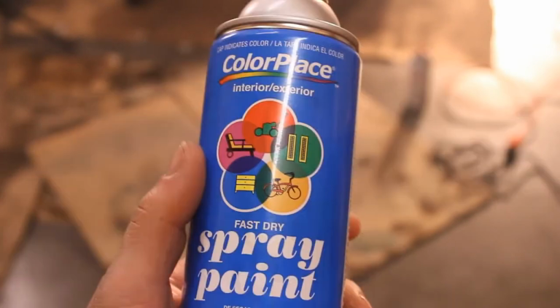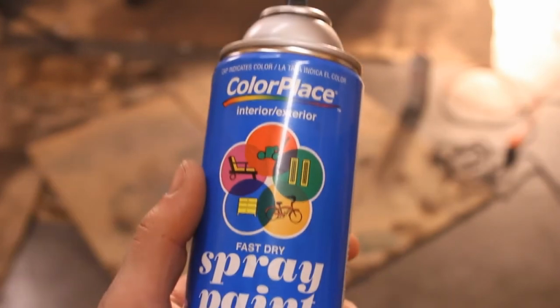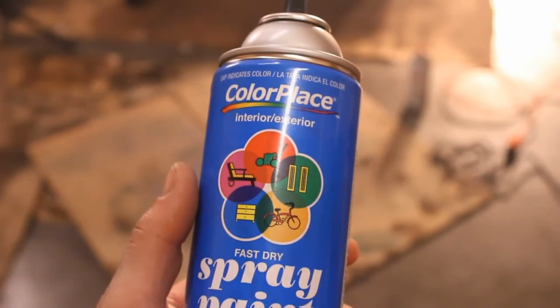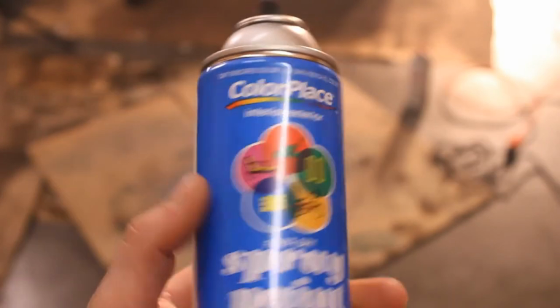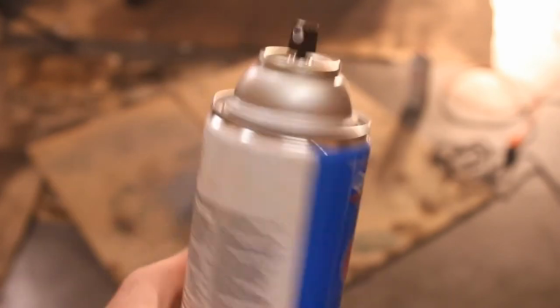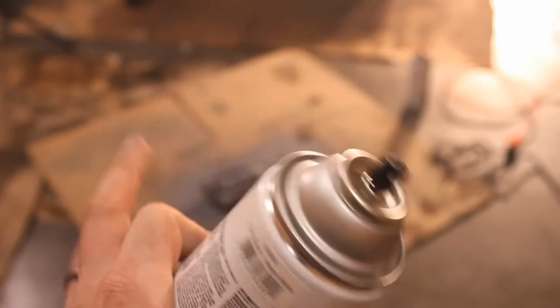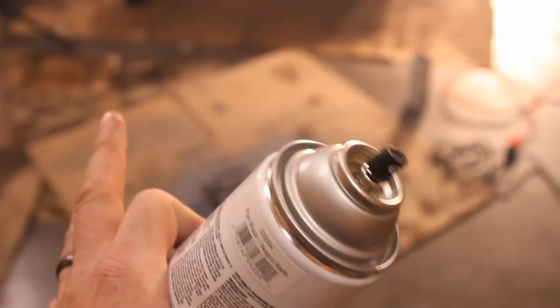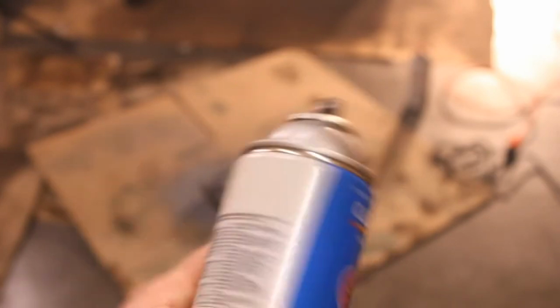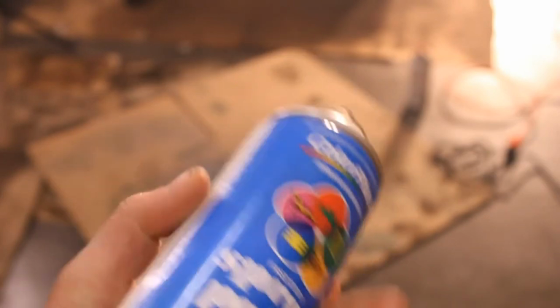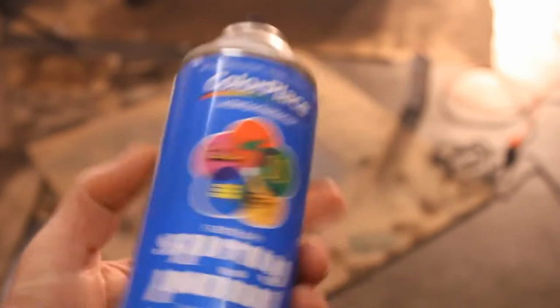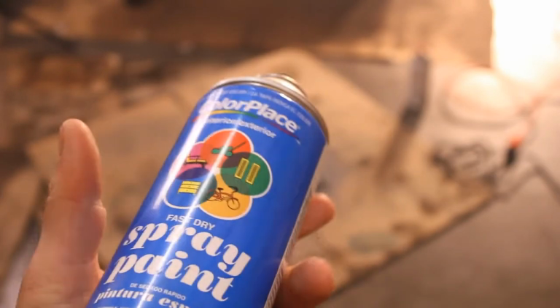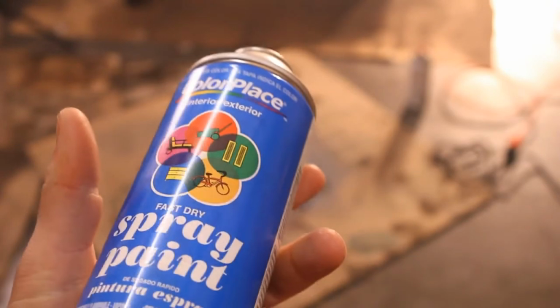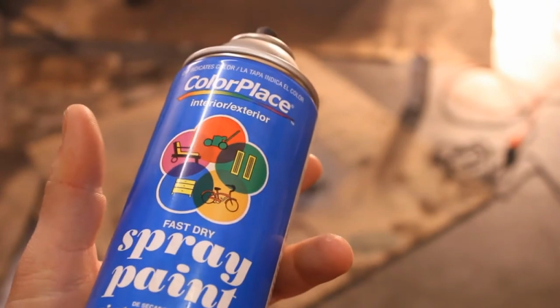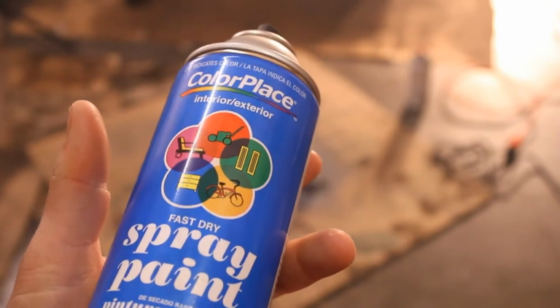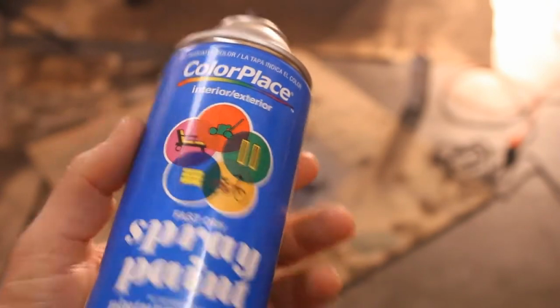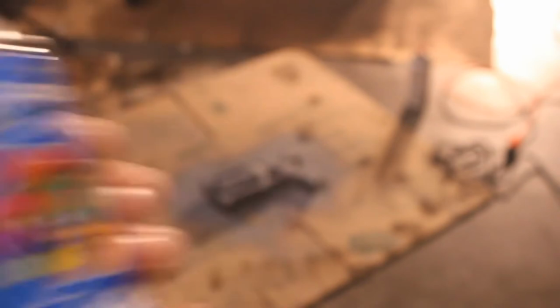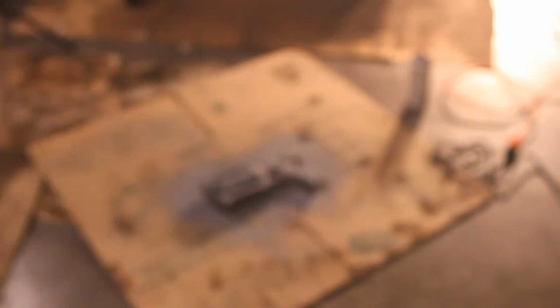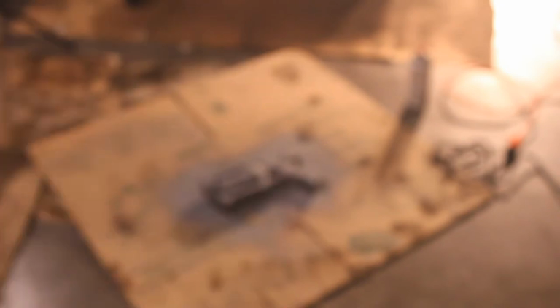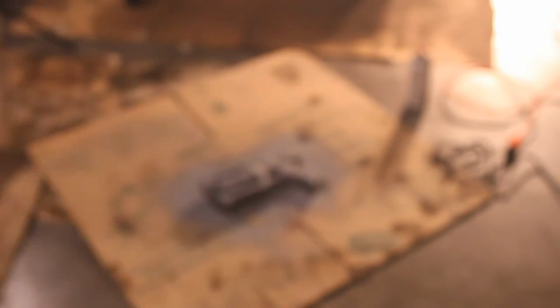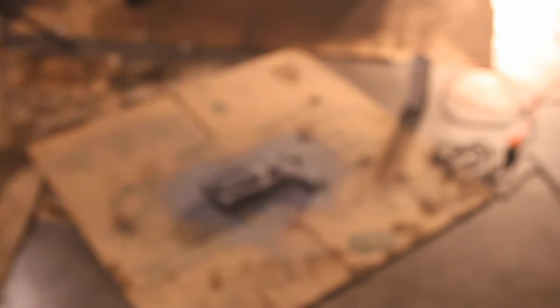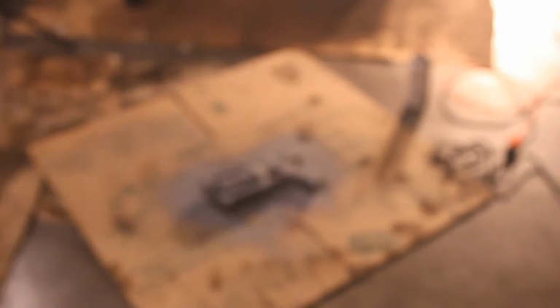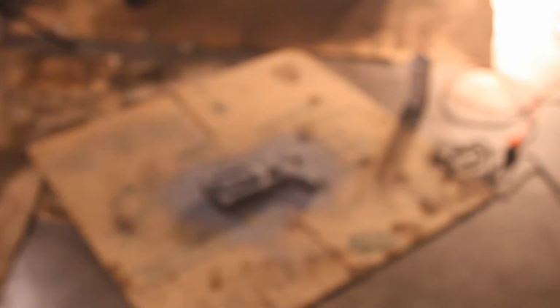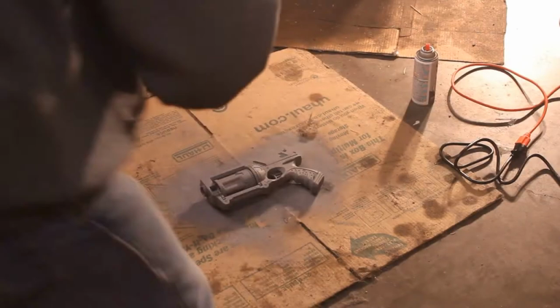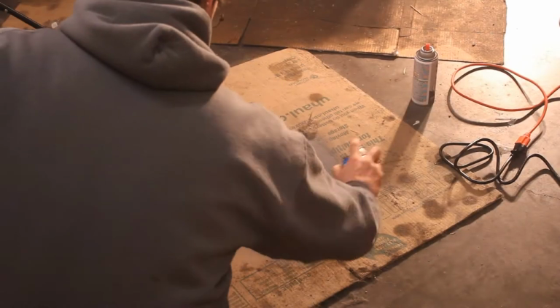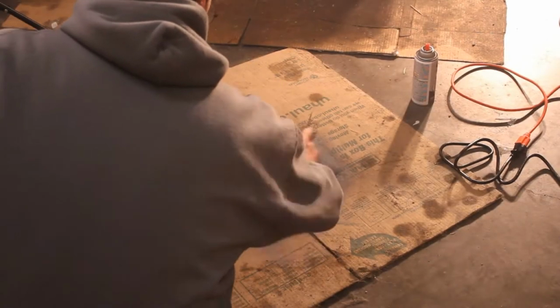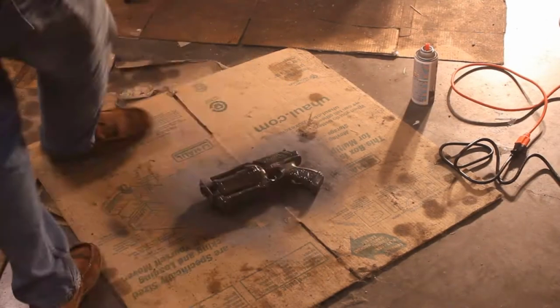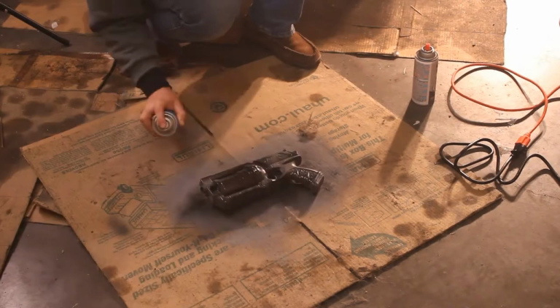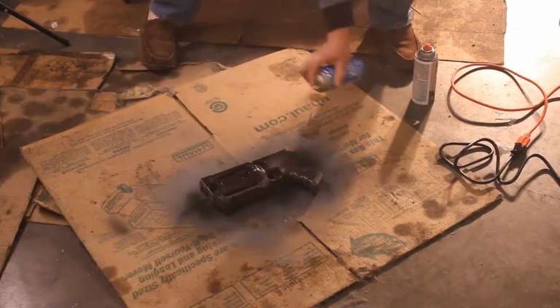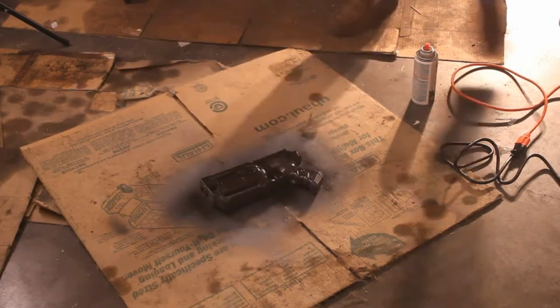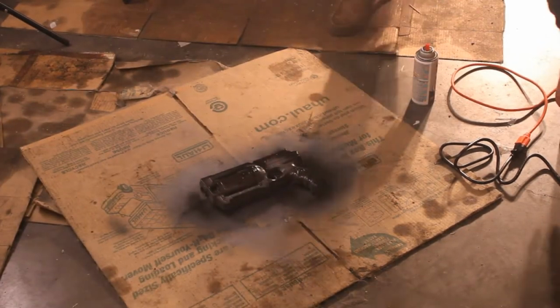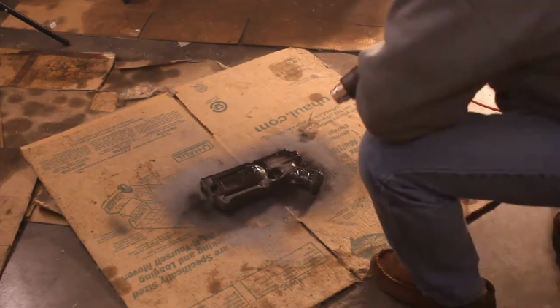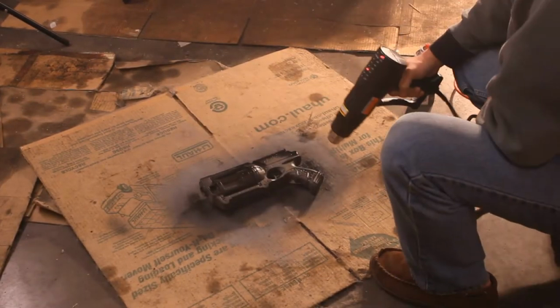Then switch over to a flat black paint and repeat the heat bake process. It really does help the paint to set up and stay more durable.